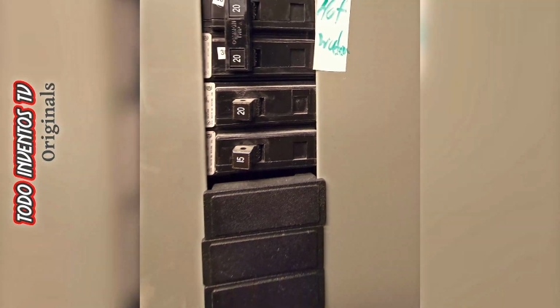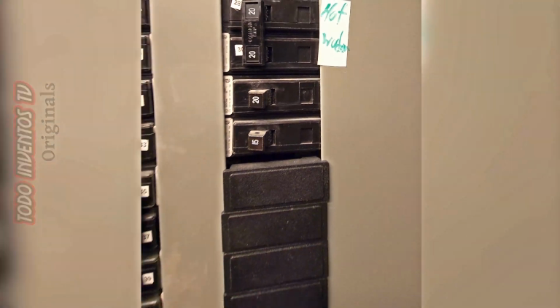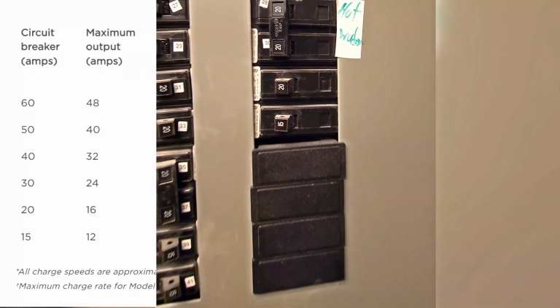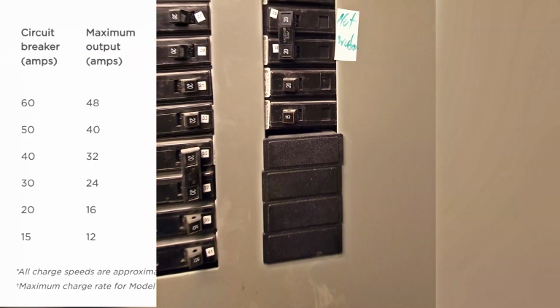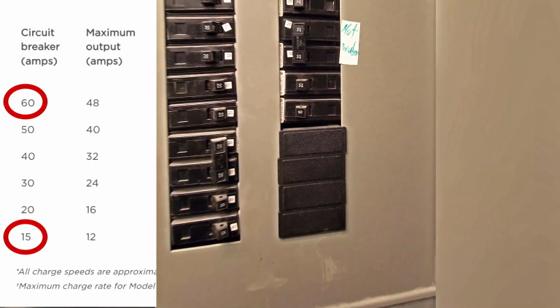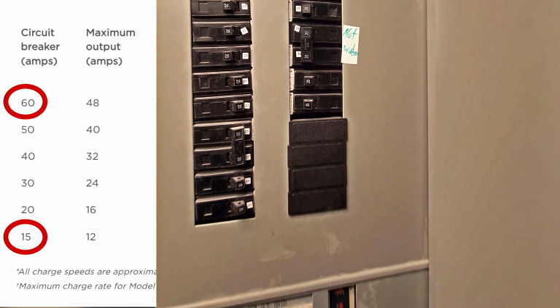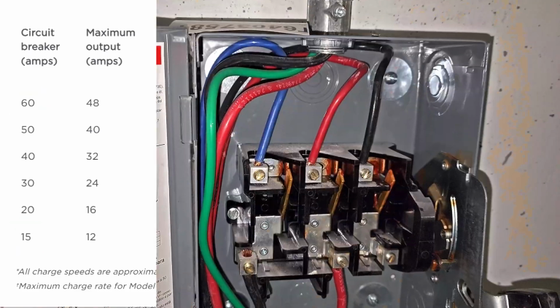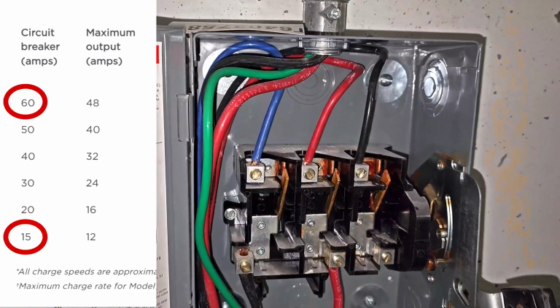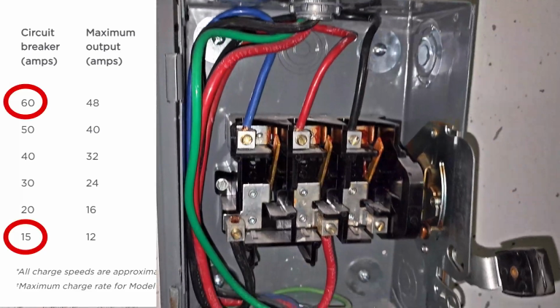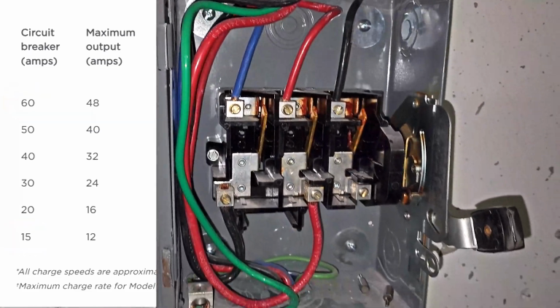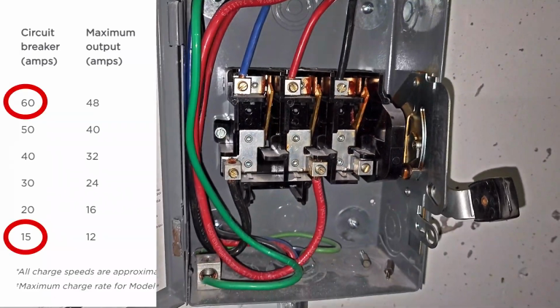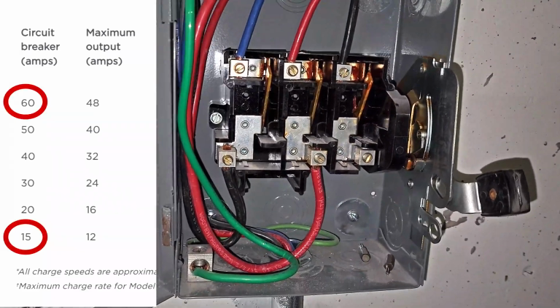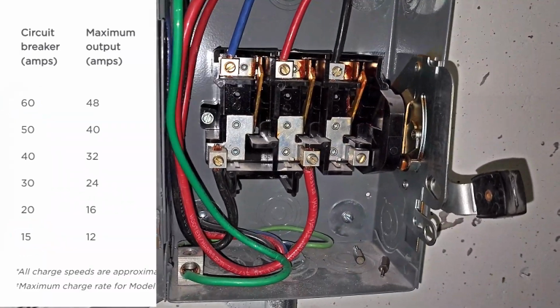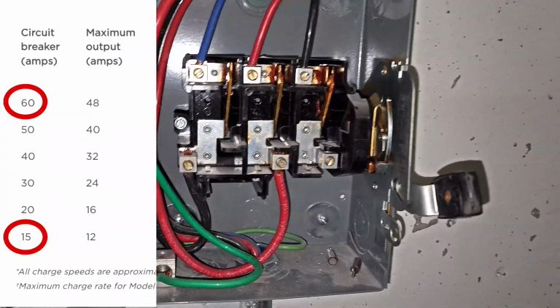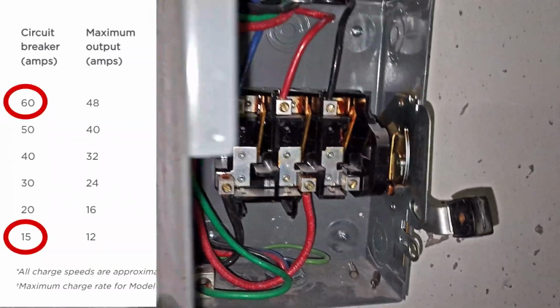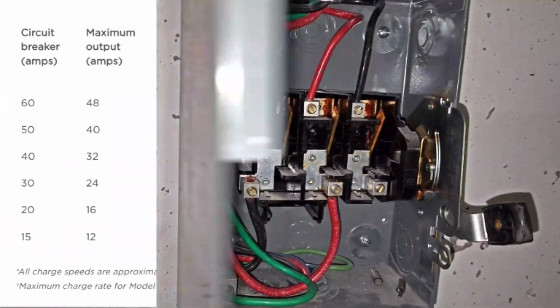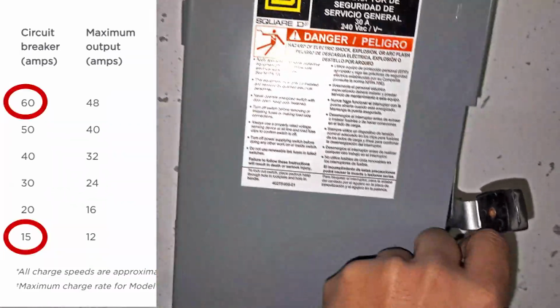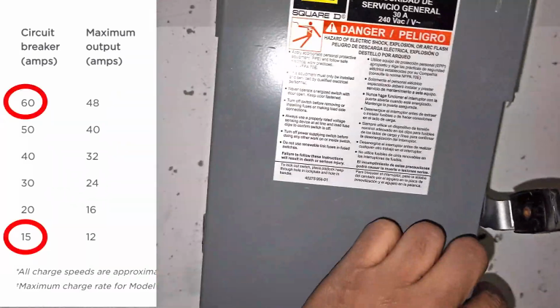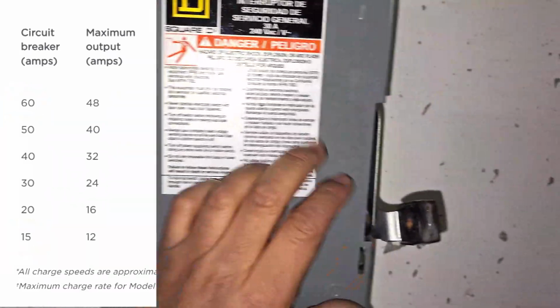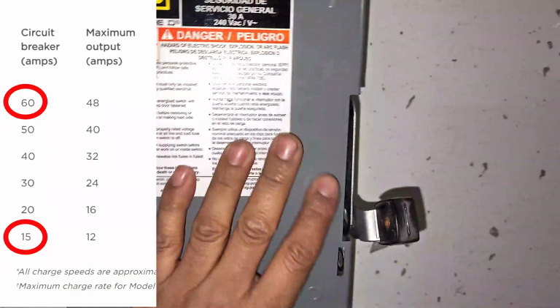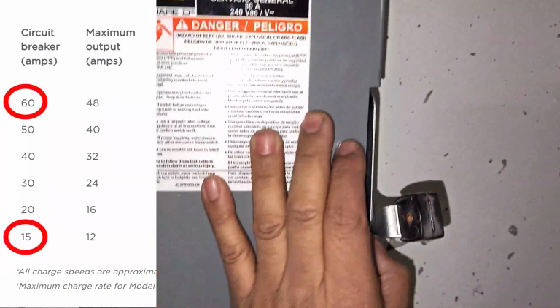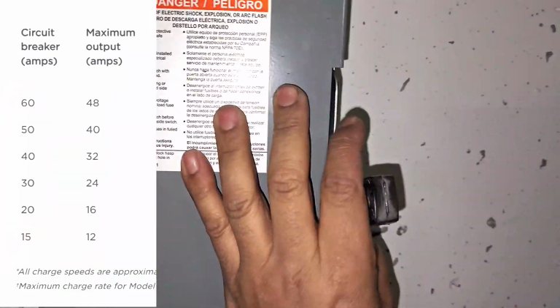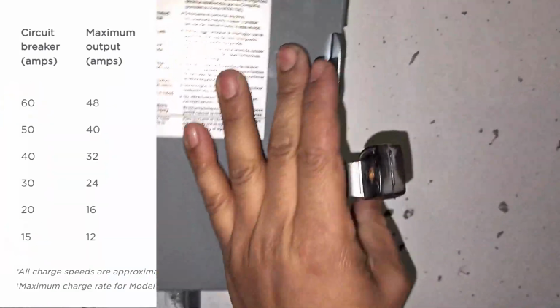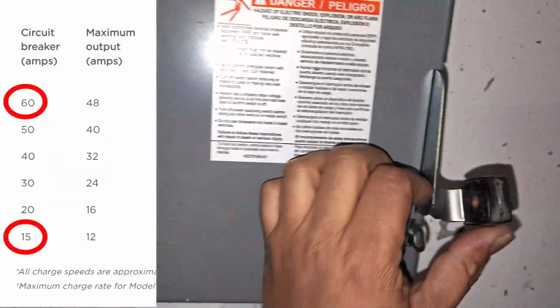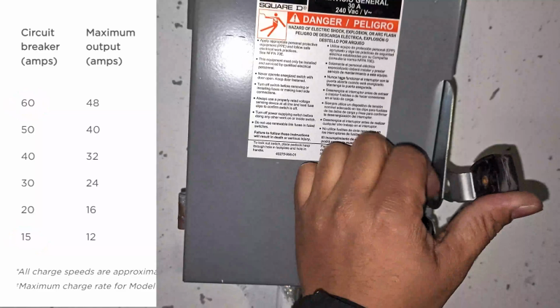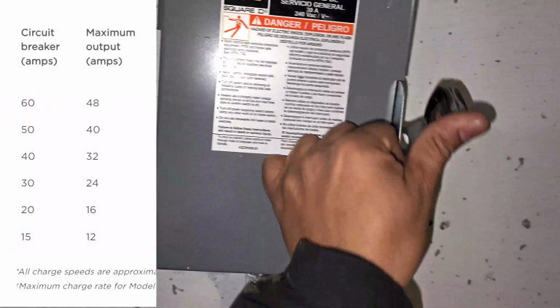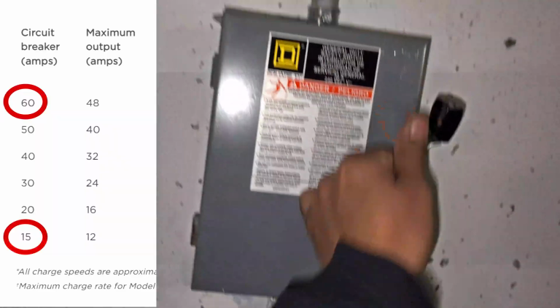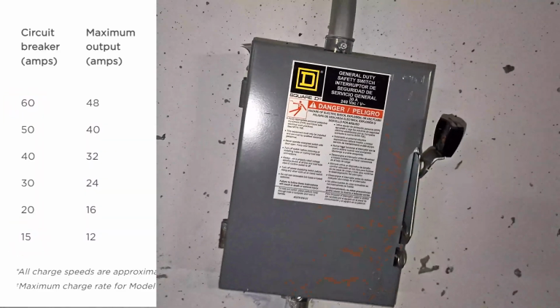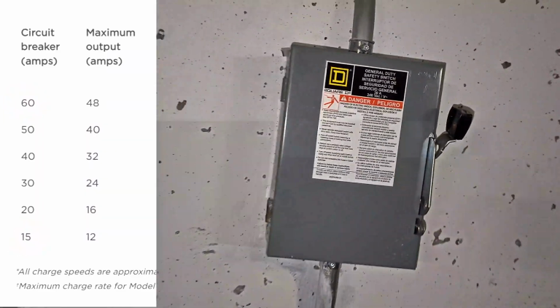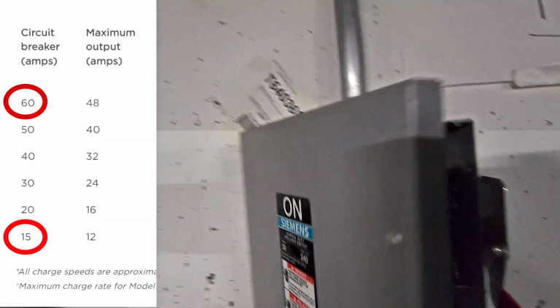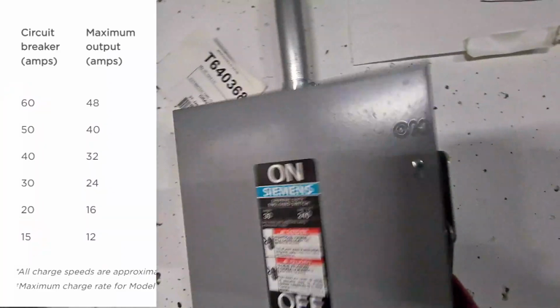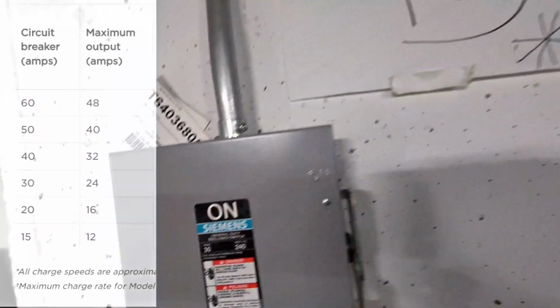According to the table provided on the manufacturer's official website, breakers can also be used from a minimum of 15 amps to a maximum of 60 amps.